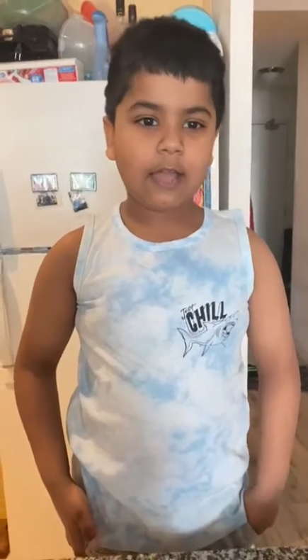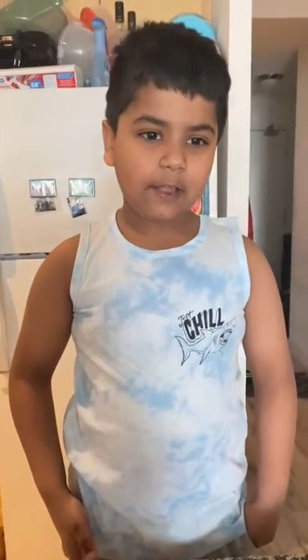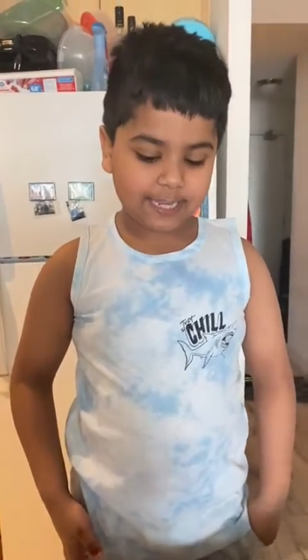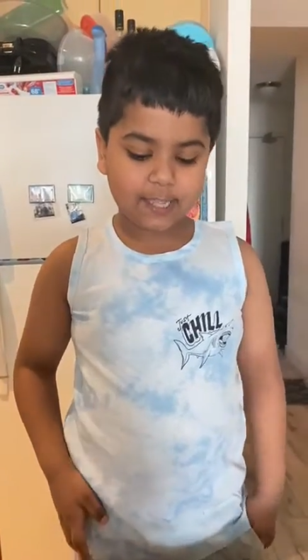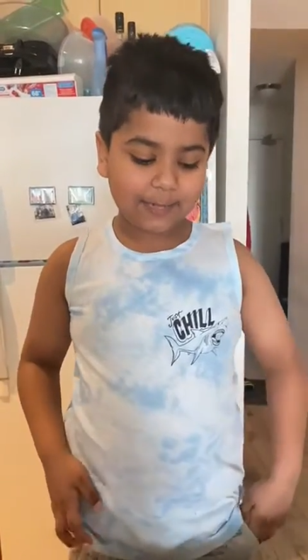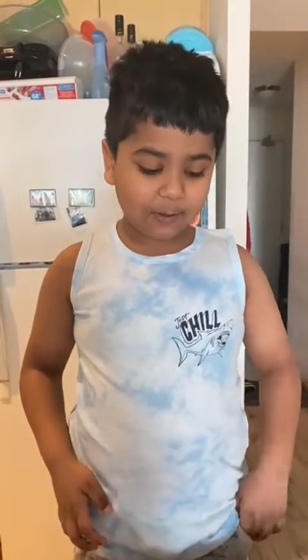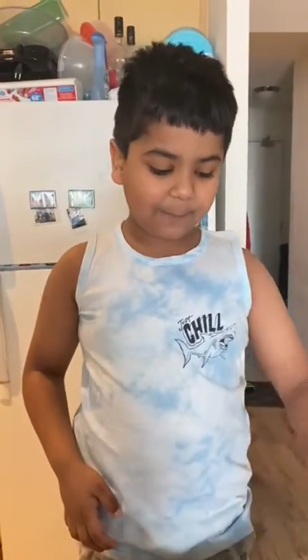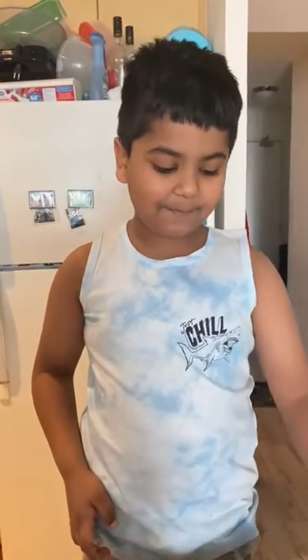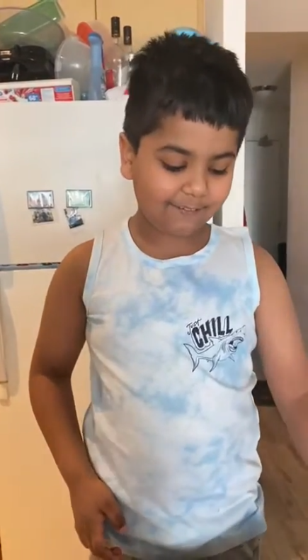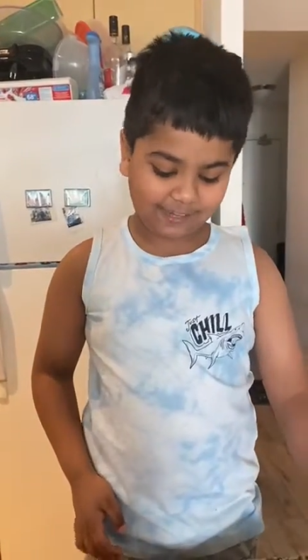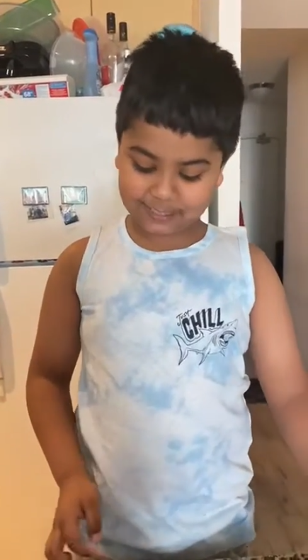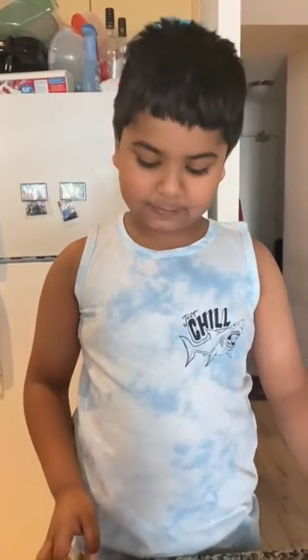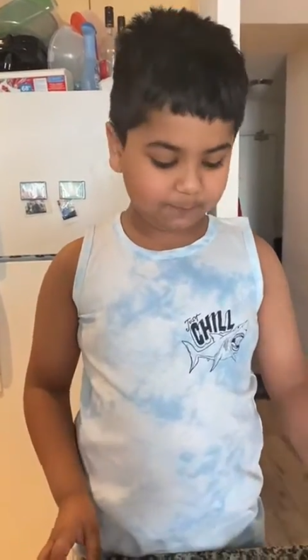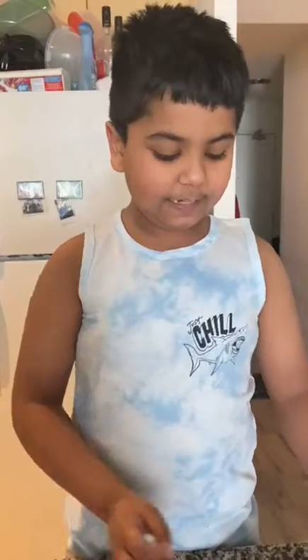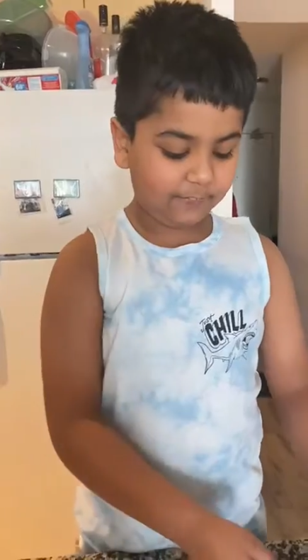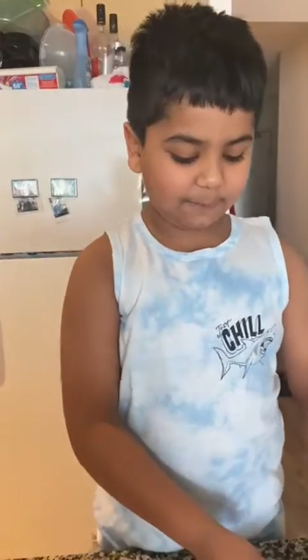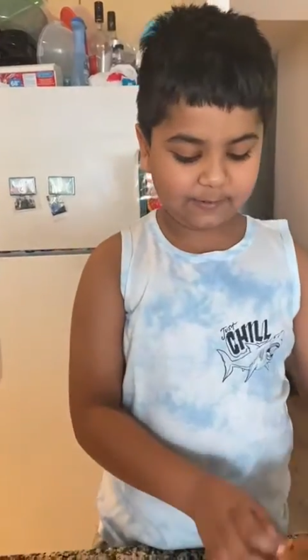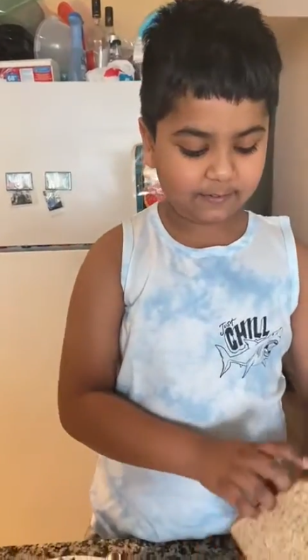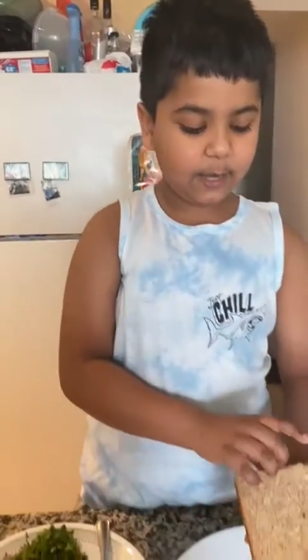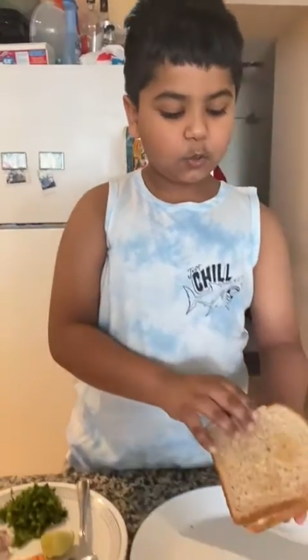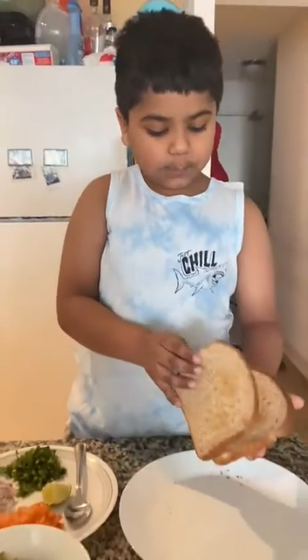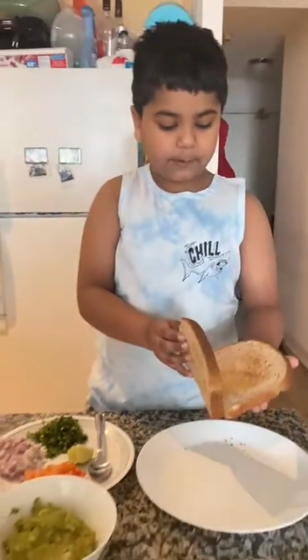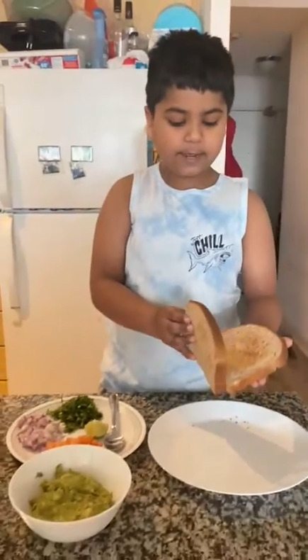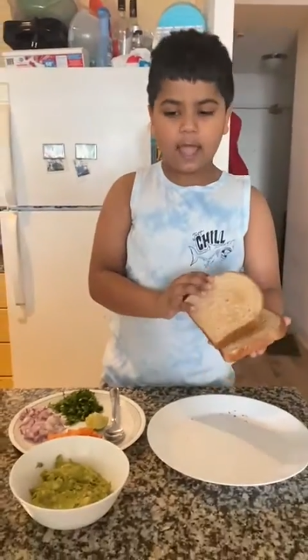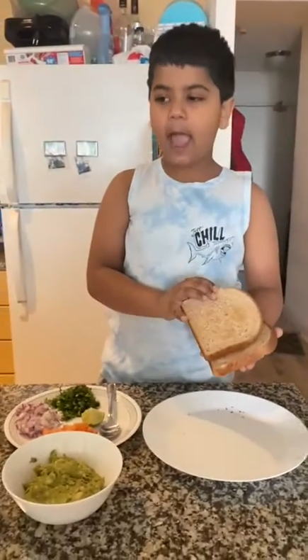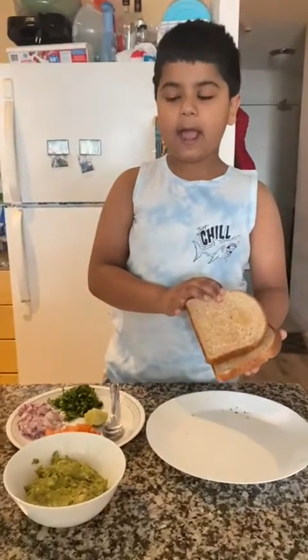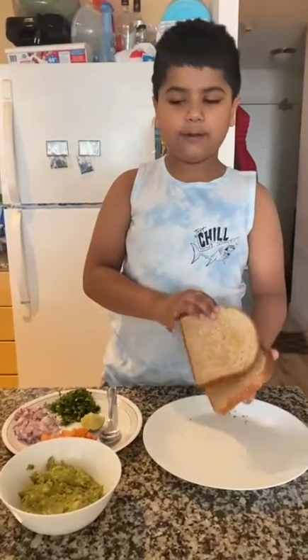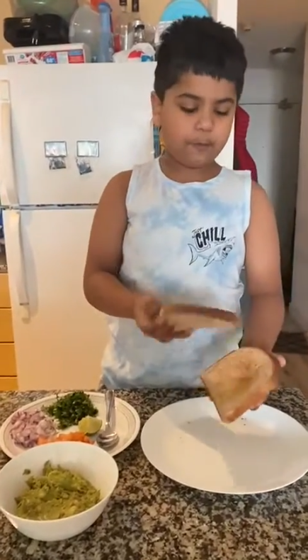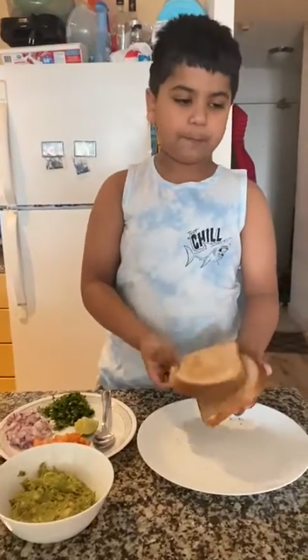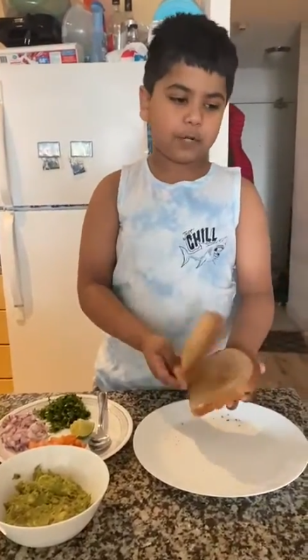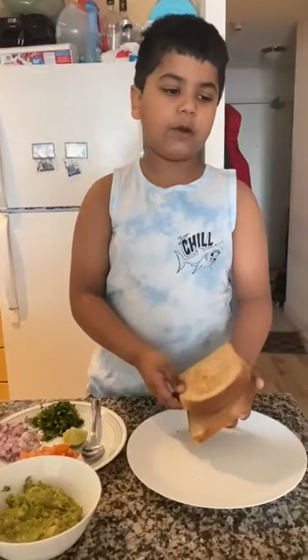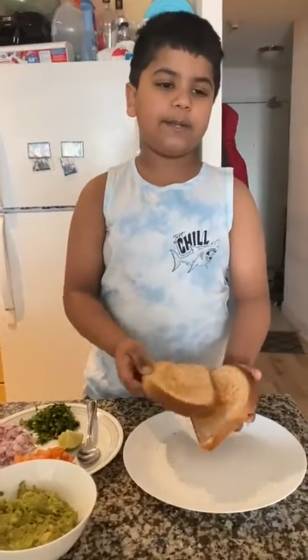Hi guys, today I am going to prepare avocado salad. The first step is you need to get toasted bread and you need to put butter on it.